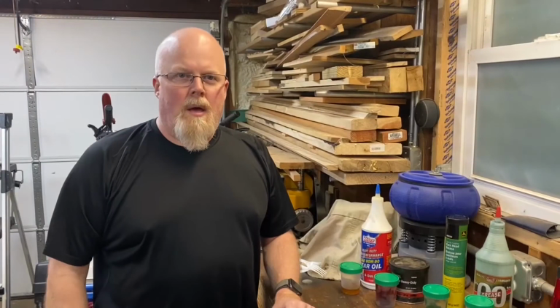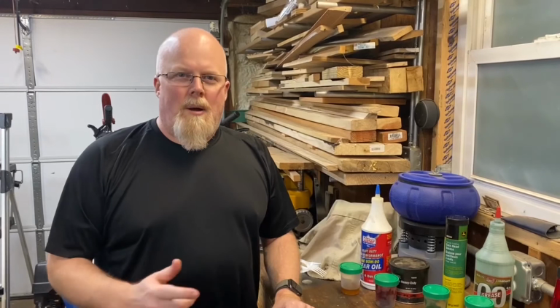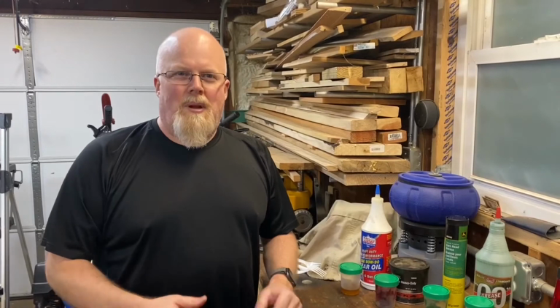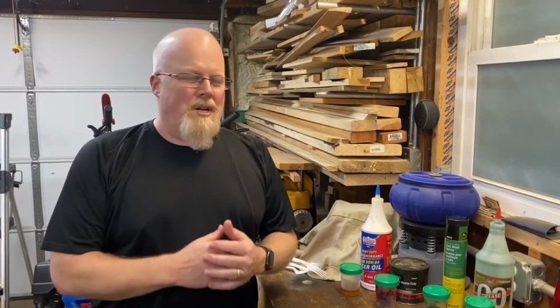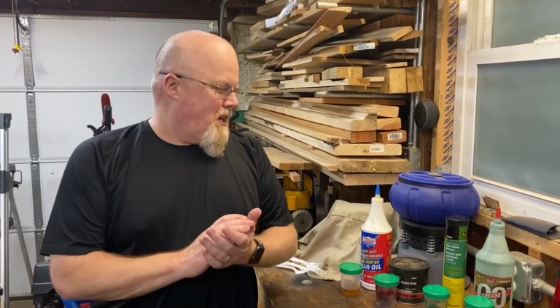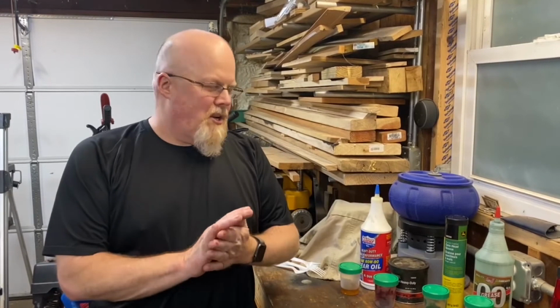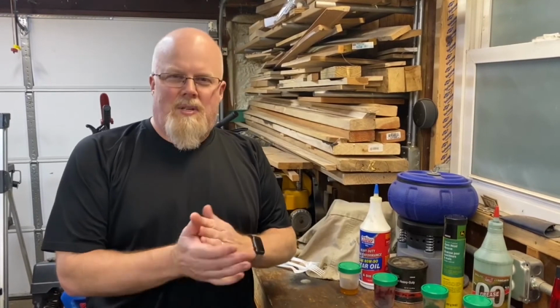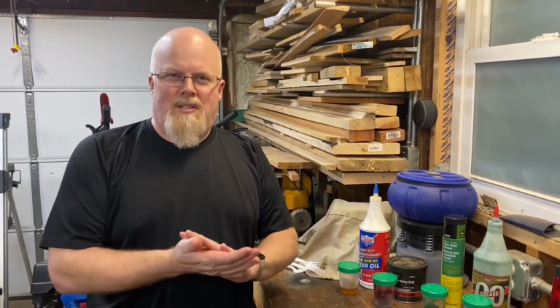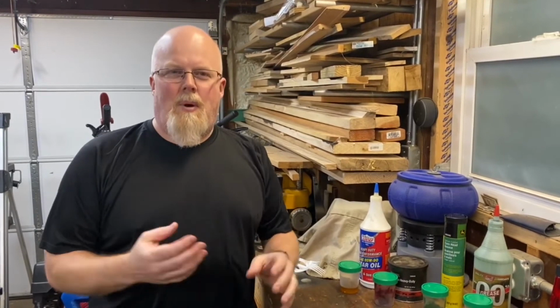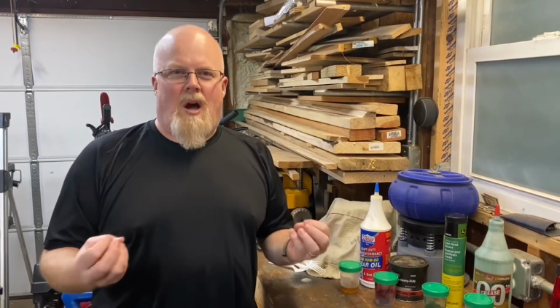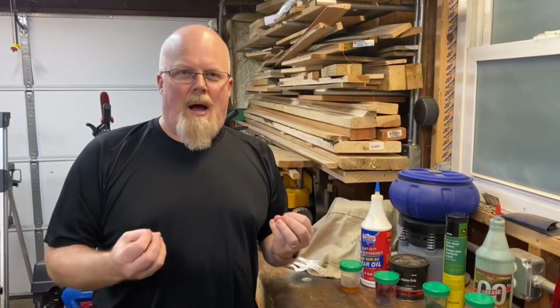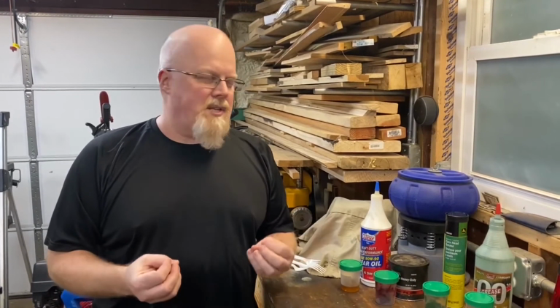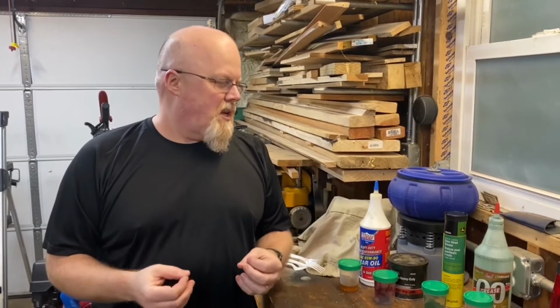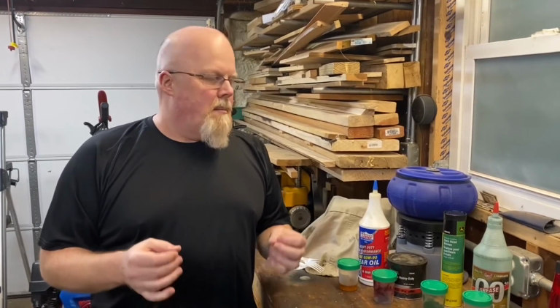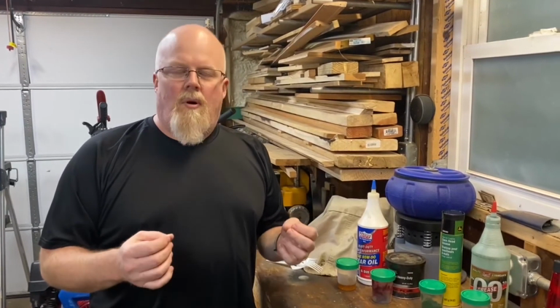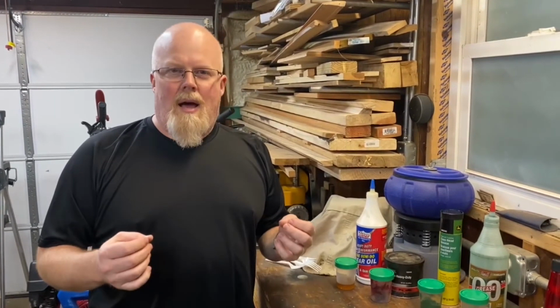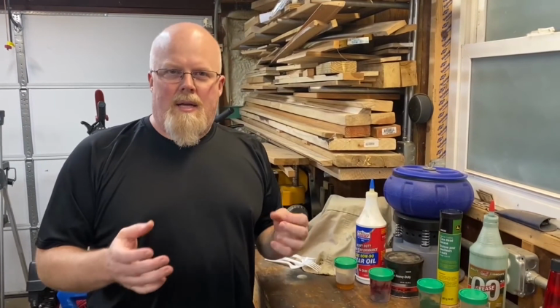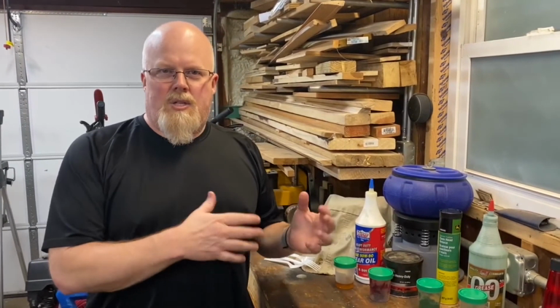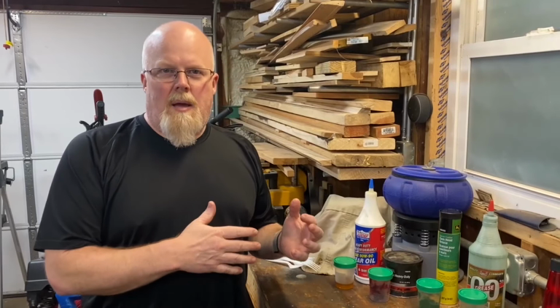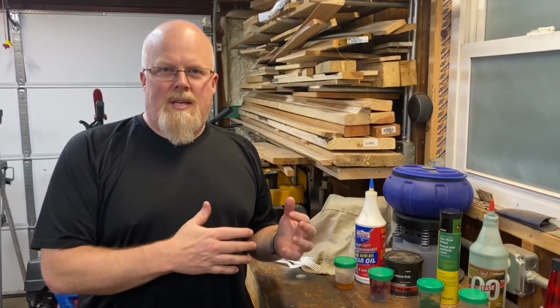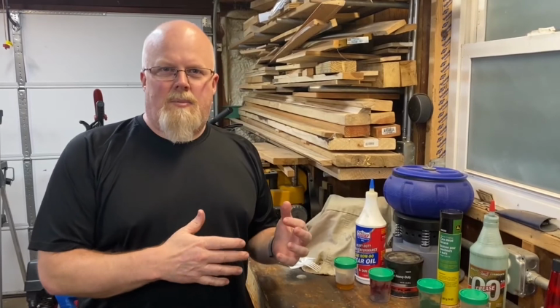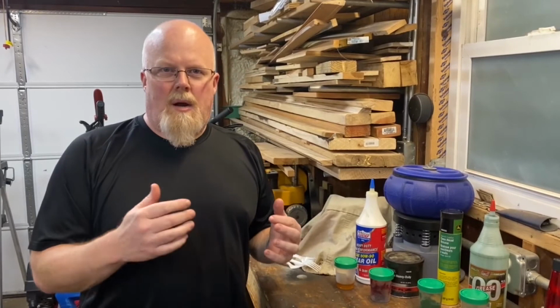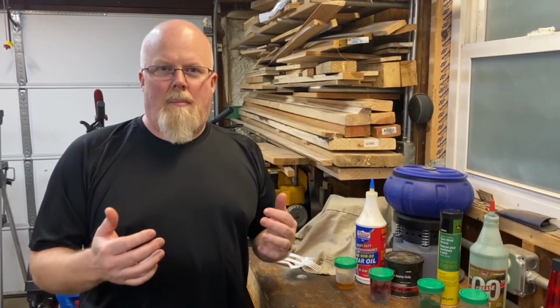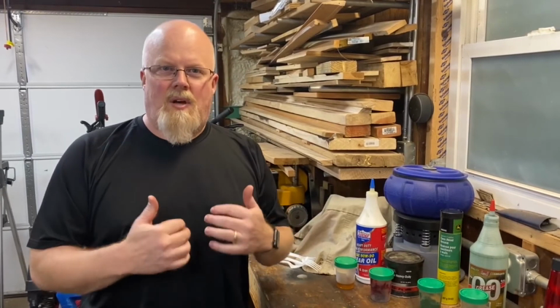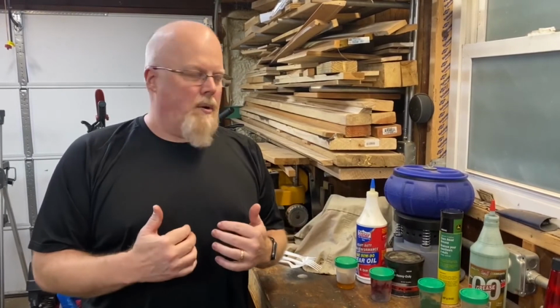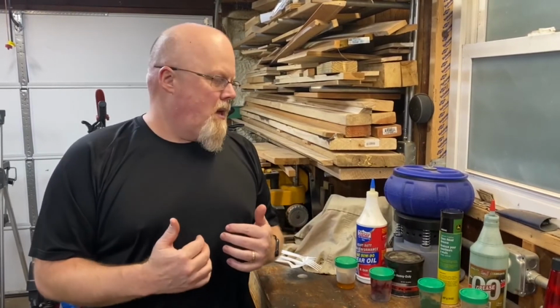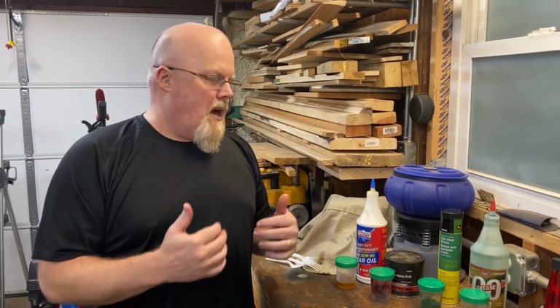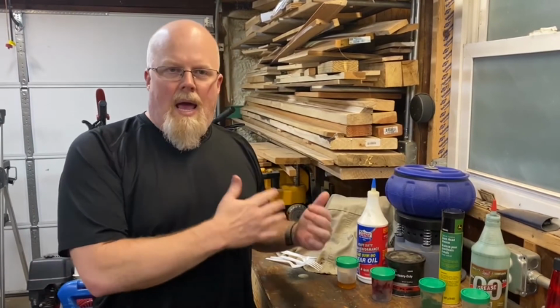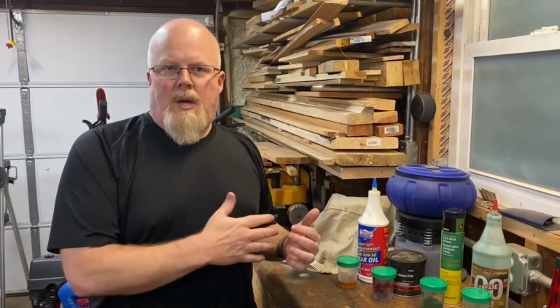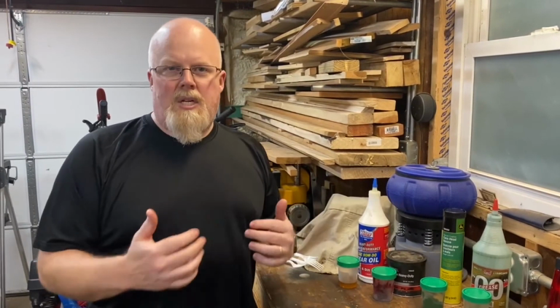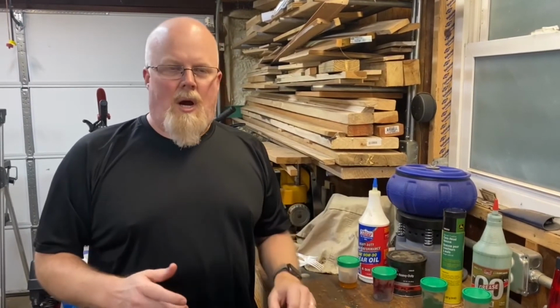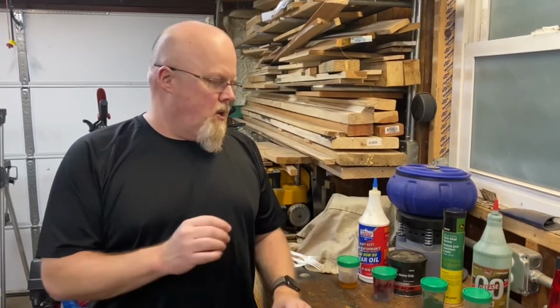Welcome to another edition of Kilts Homesteader. Today we're going to be talking about greases. Before I get to talking about these, I'm going to talk about myself a little bit and then the application I'm trying to use these types of greases for.